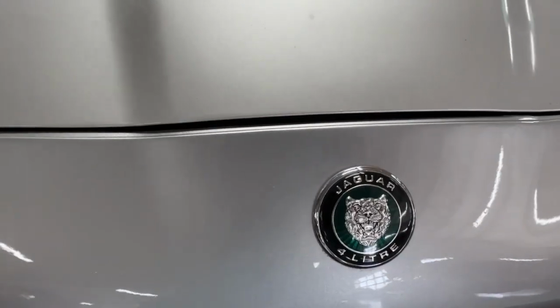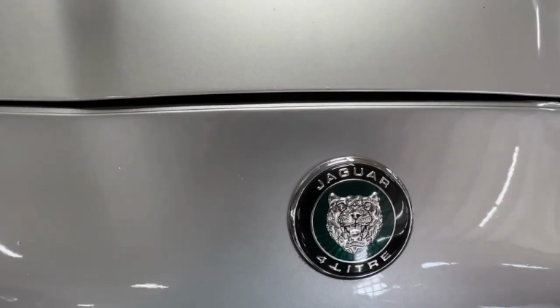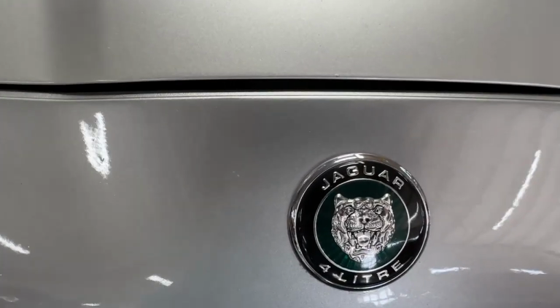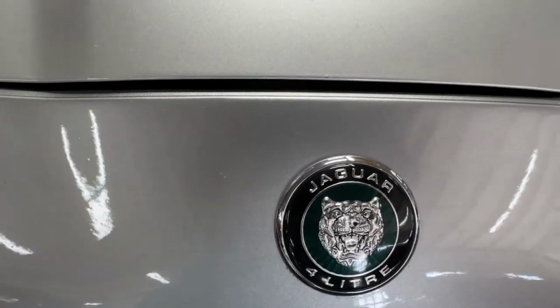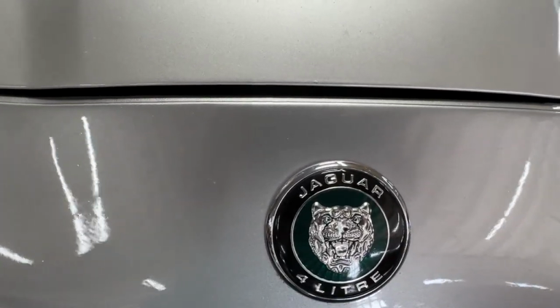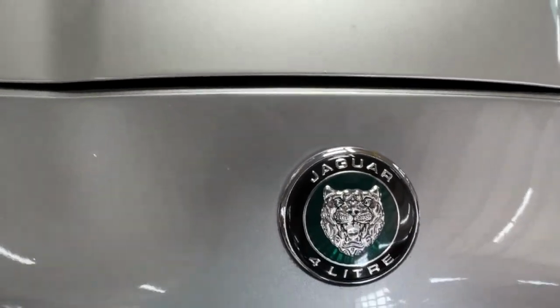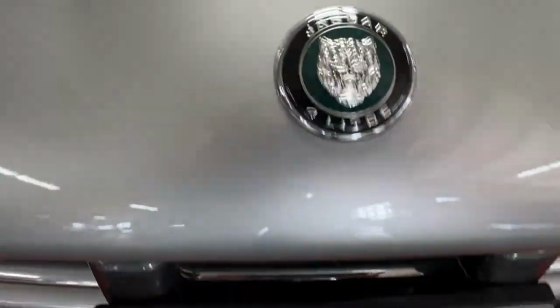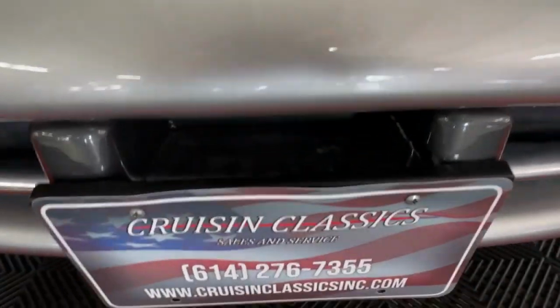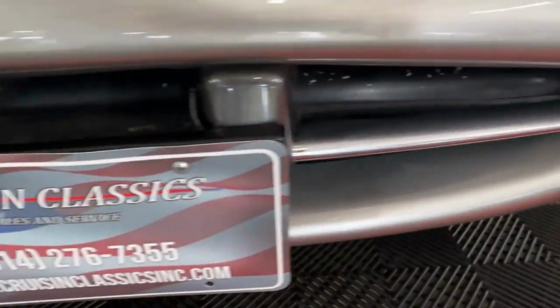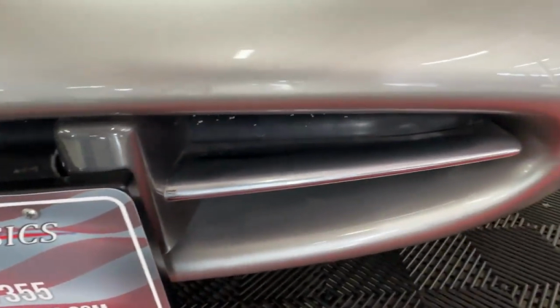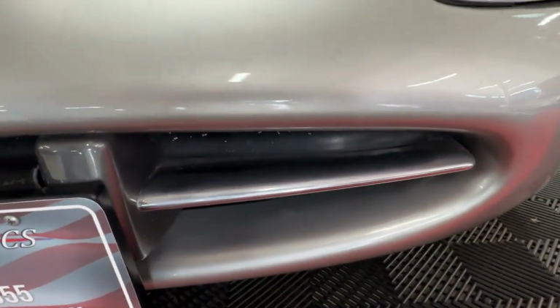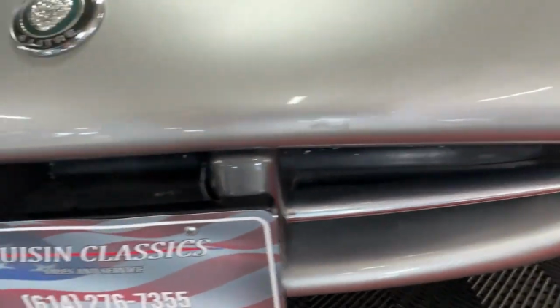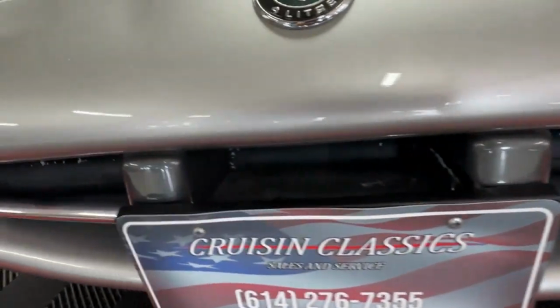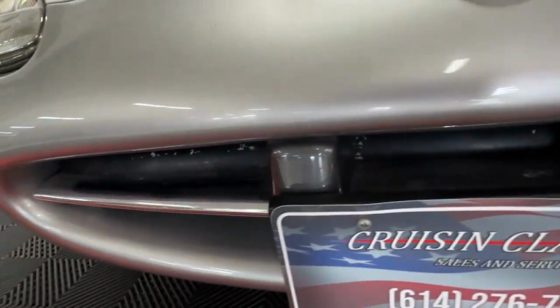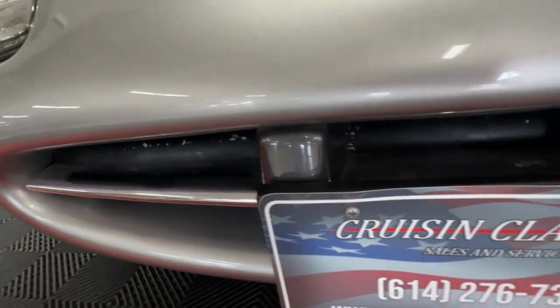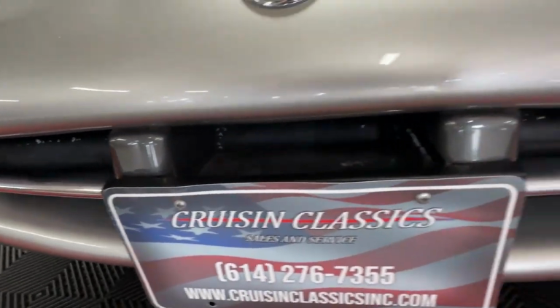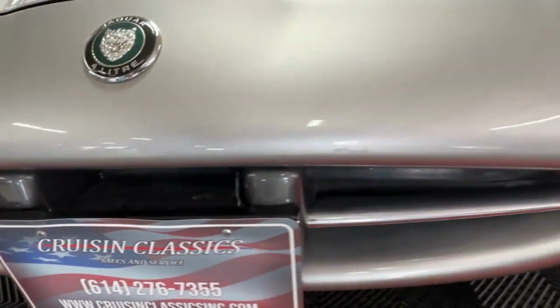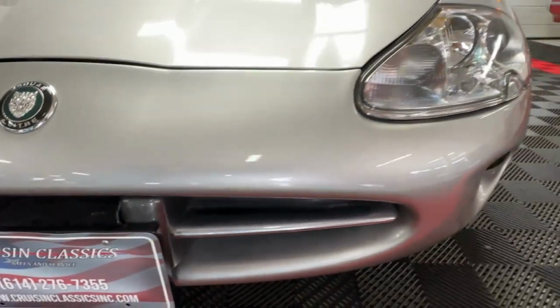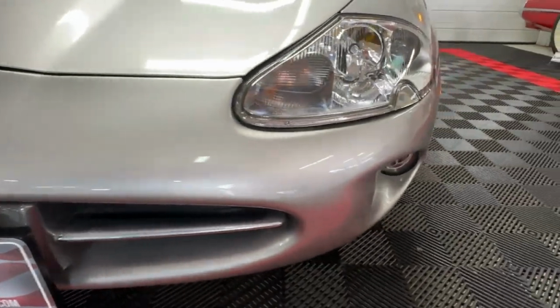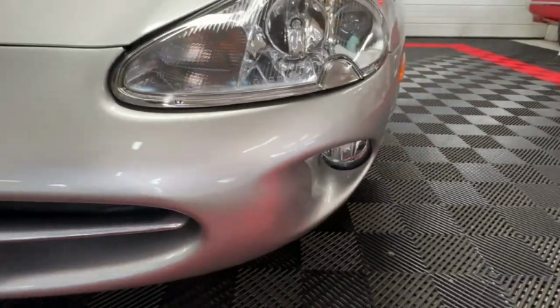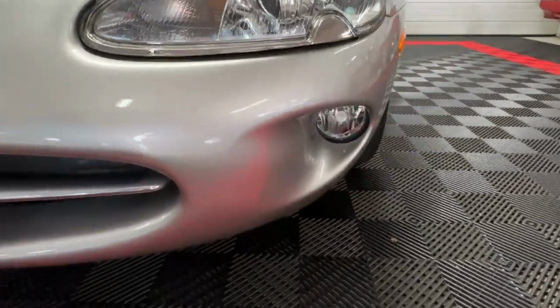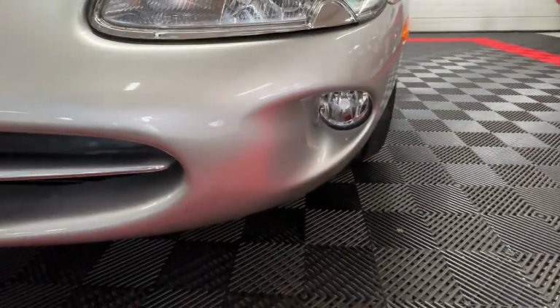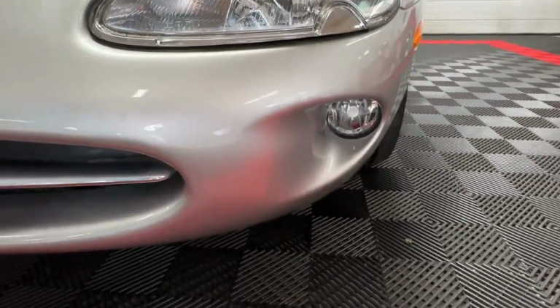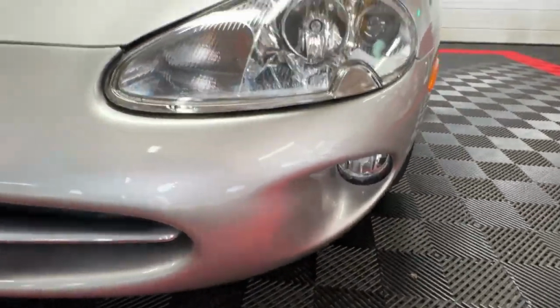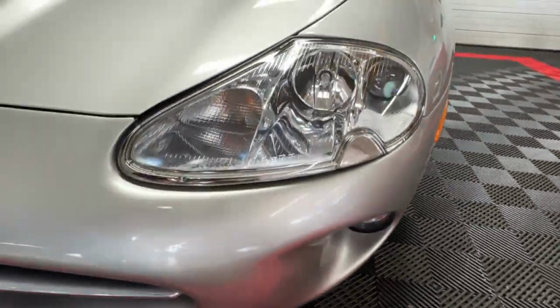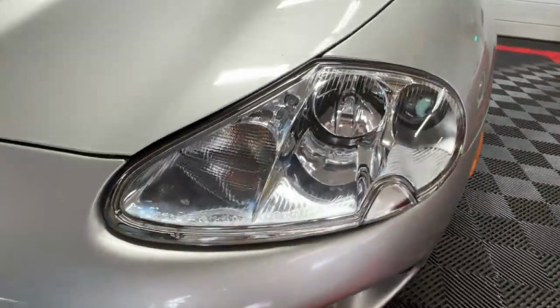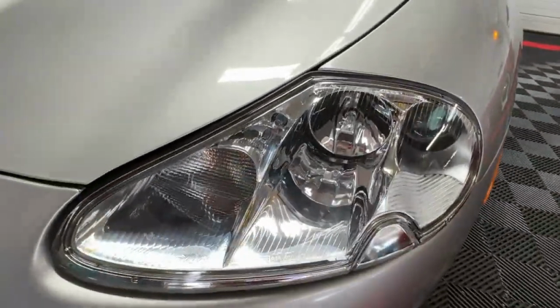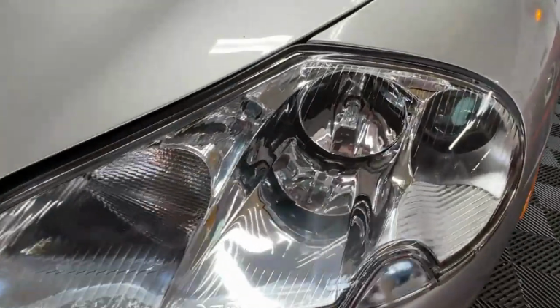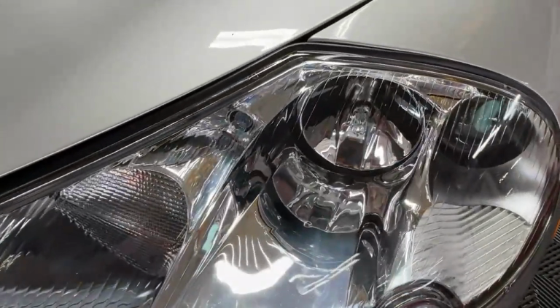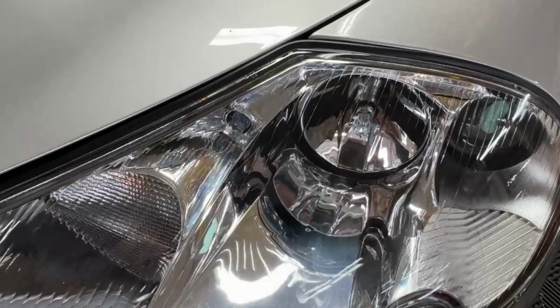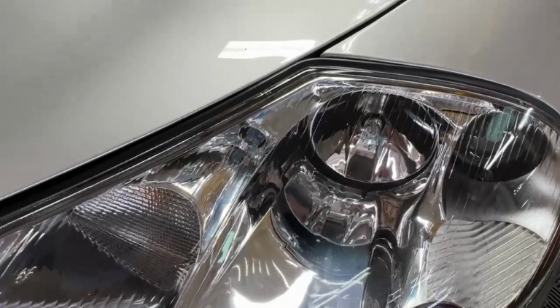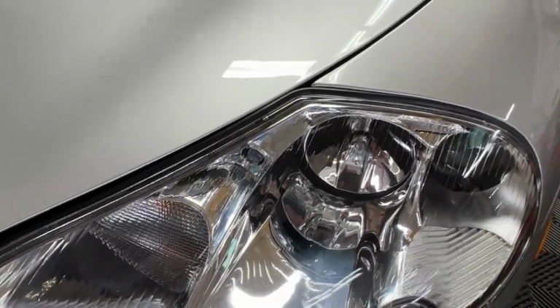All the badging on the car is in good condition. You'll see down here it's got the open-mouthed grille, license plate at the center, fog lights tucked up under a recess there, and these very clear headlamps.